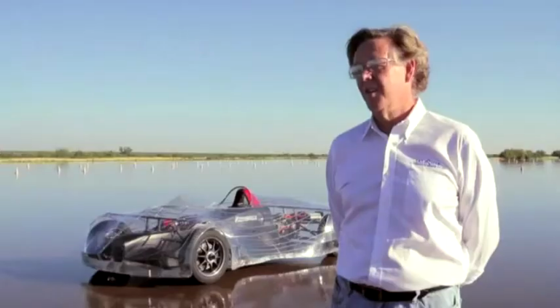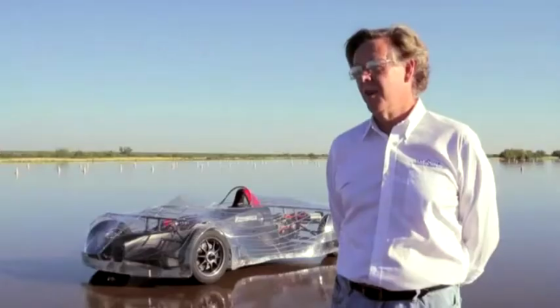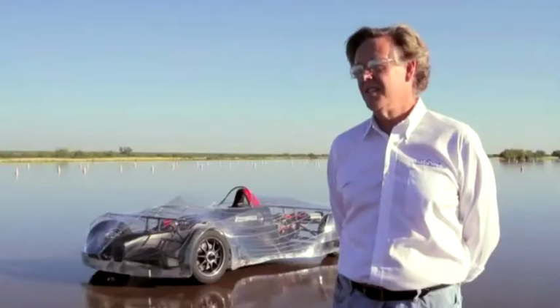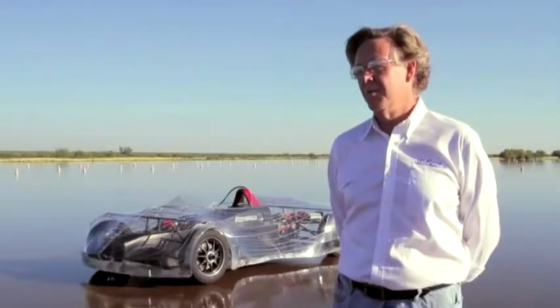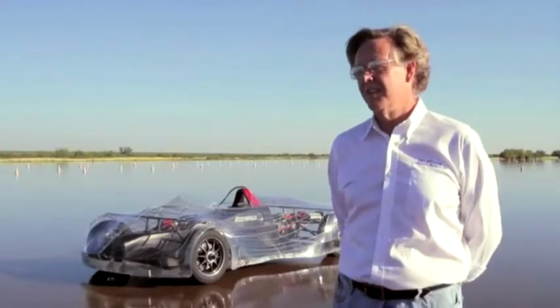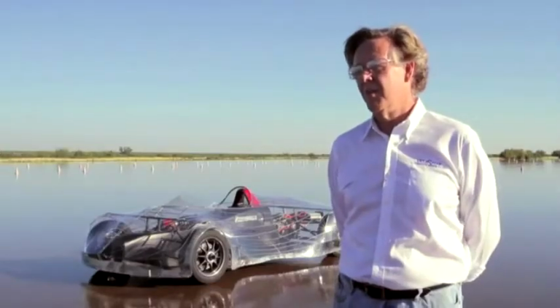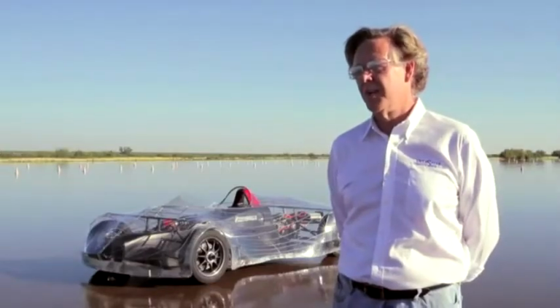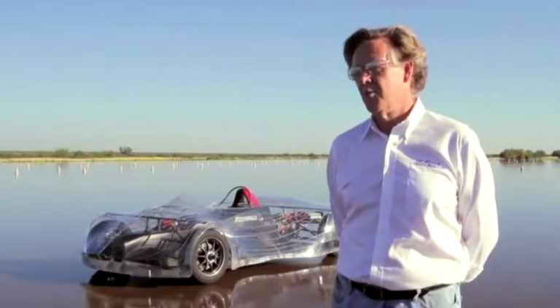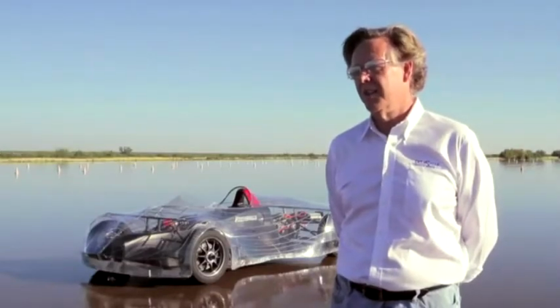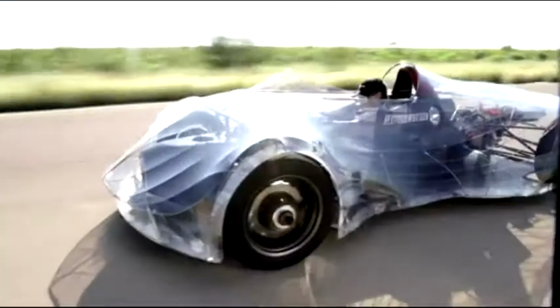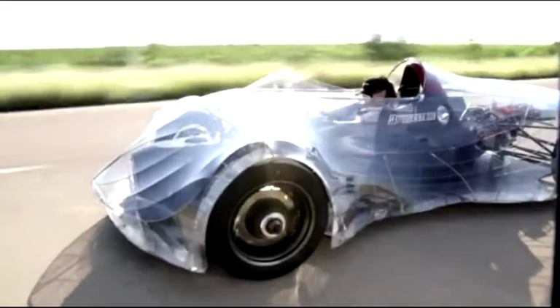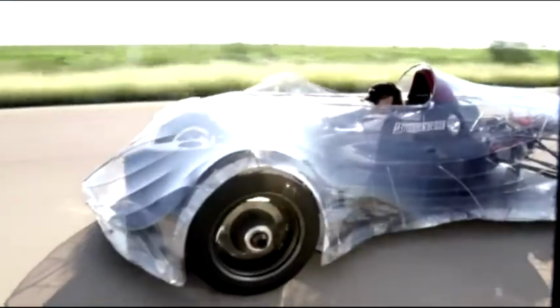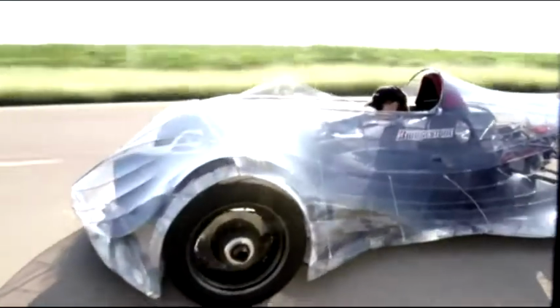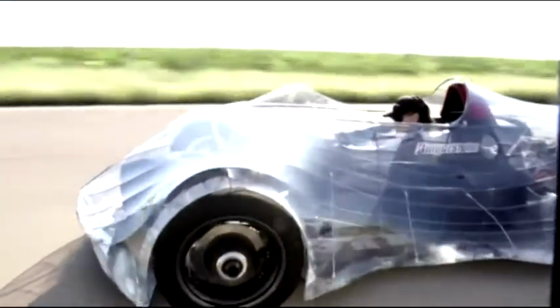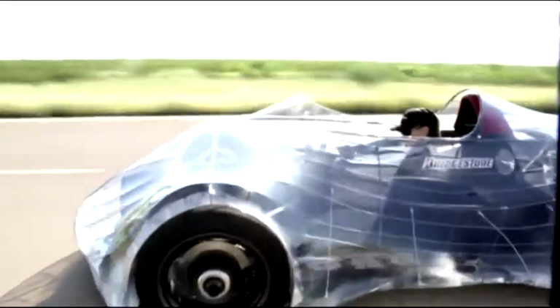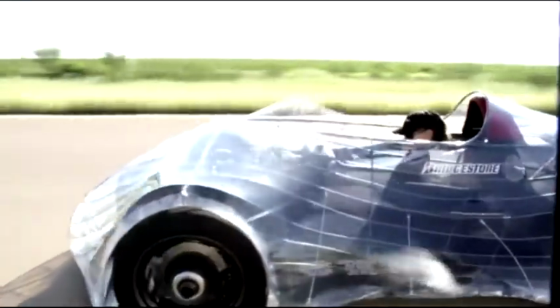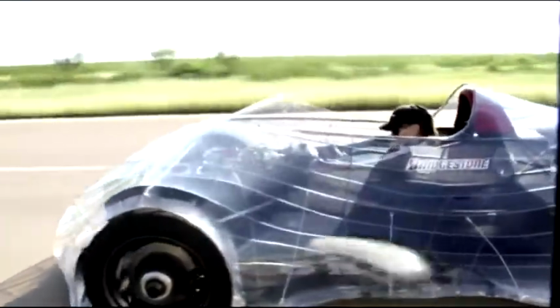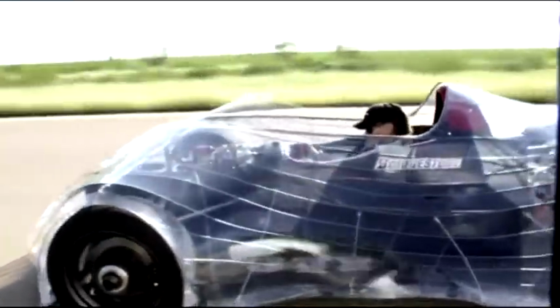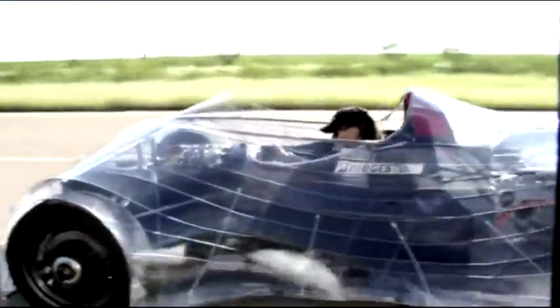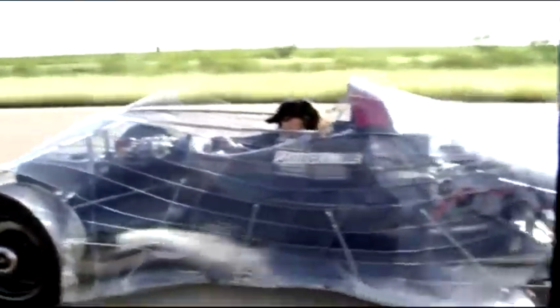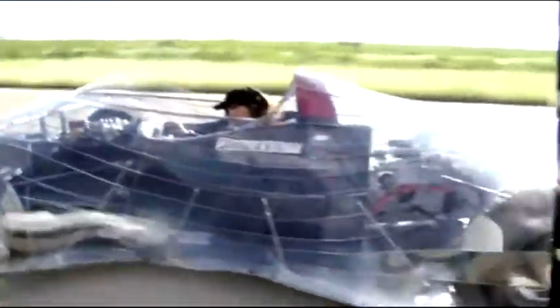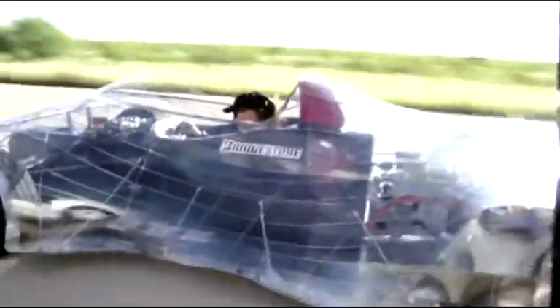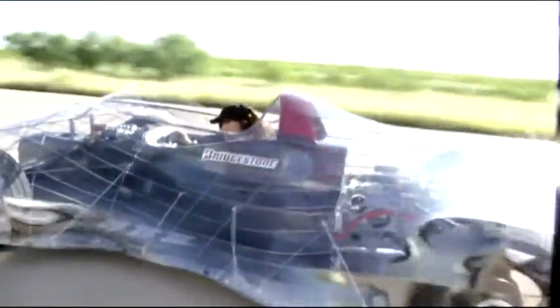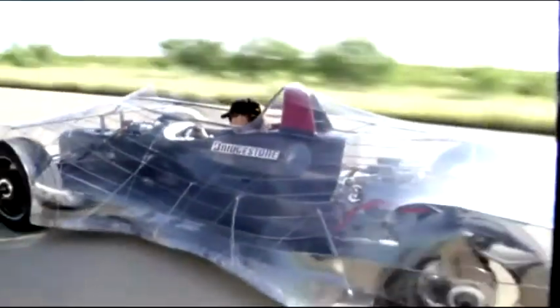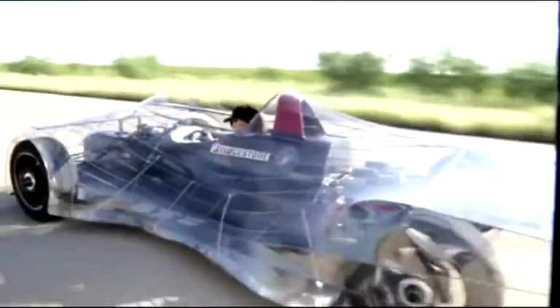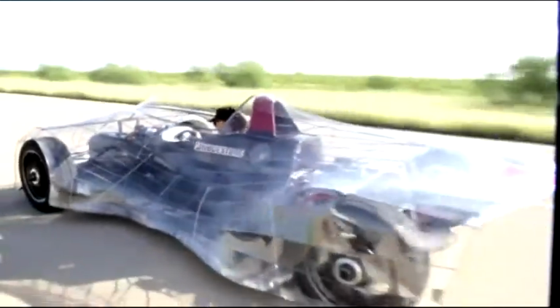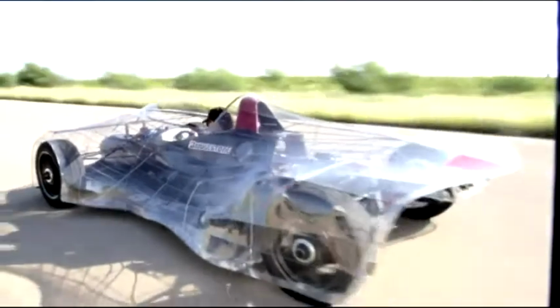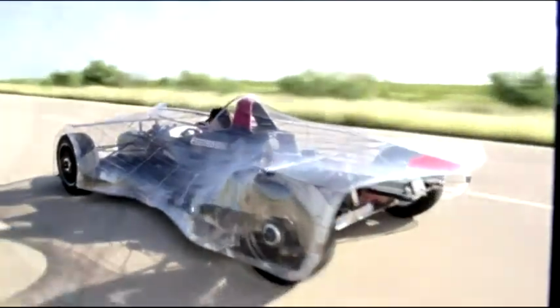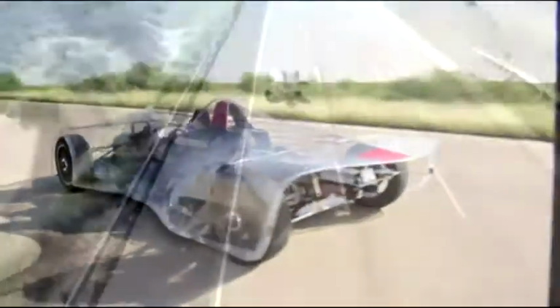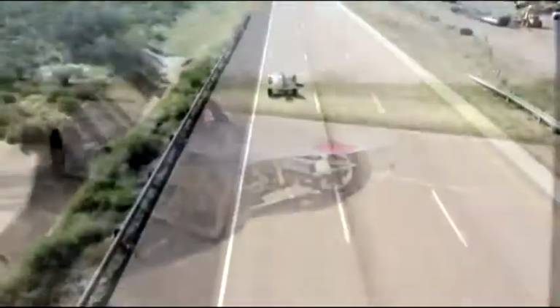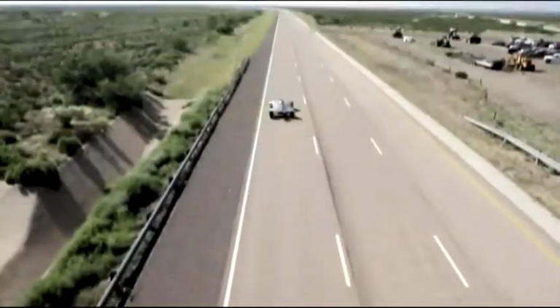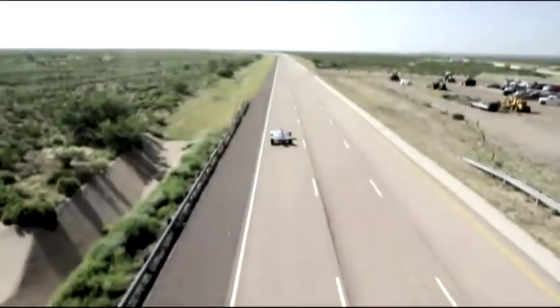The greatest miles-per-gallon equivalent in an X-Prize car was 188 — or 183.8 — and we were at 307. So we did pretty well.